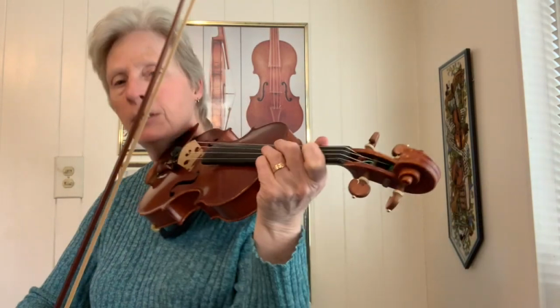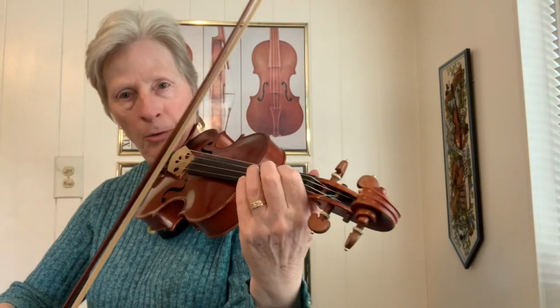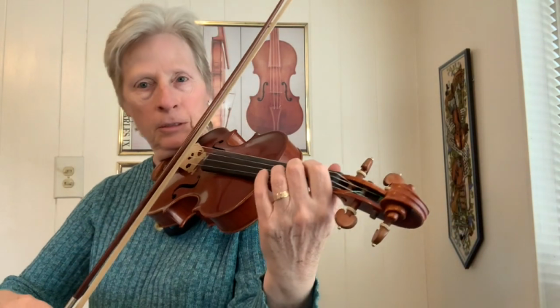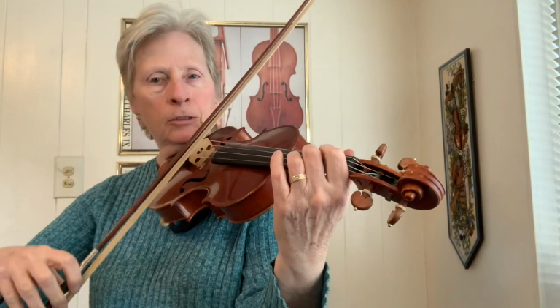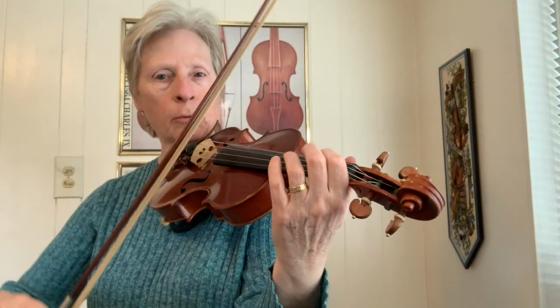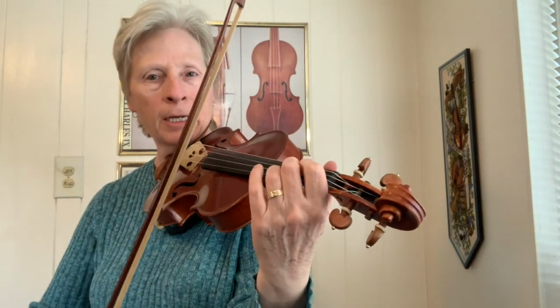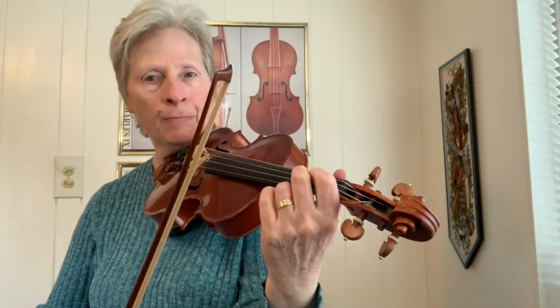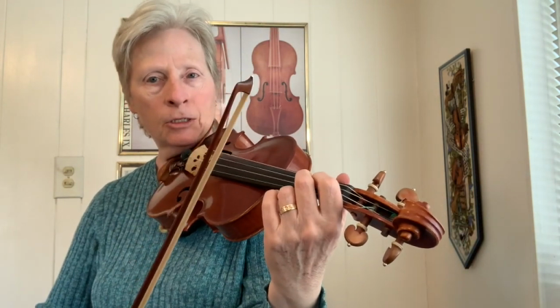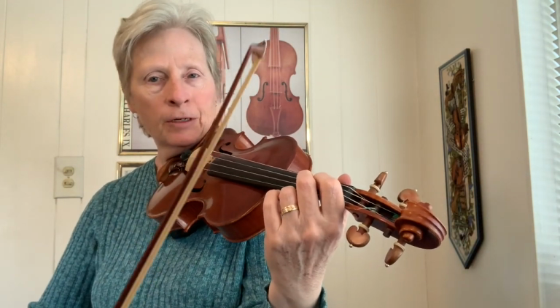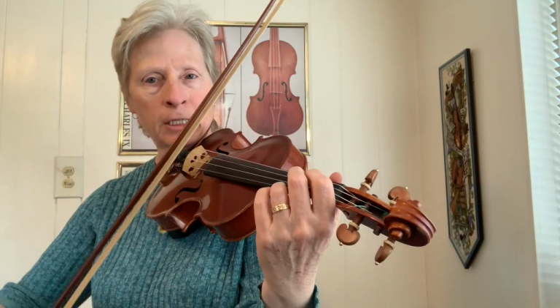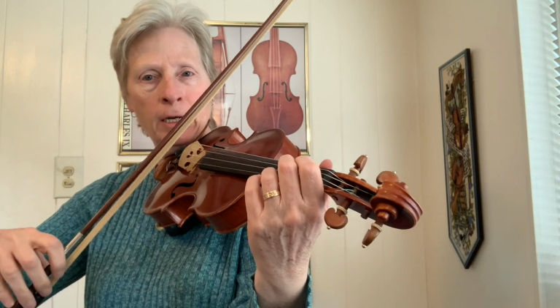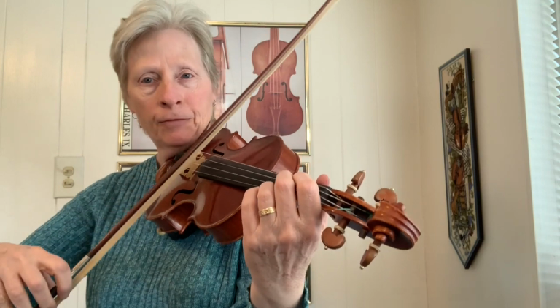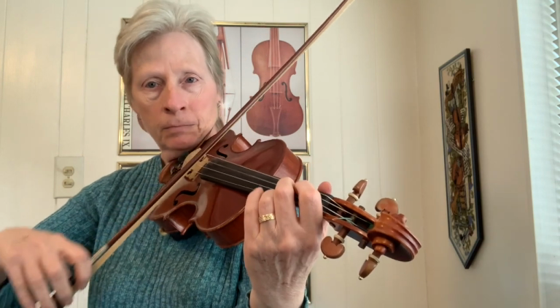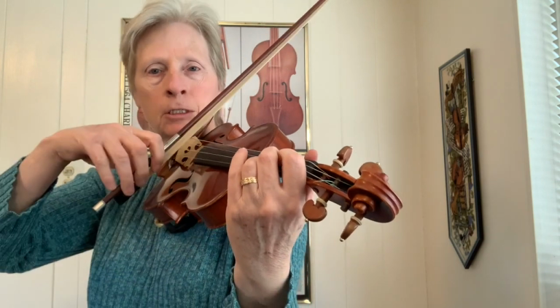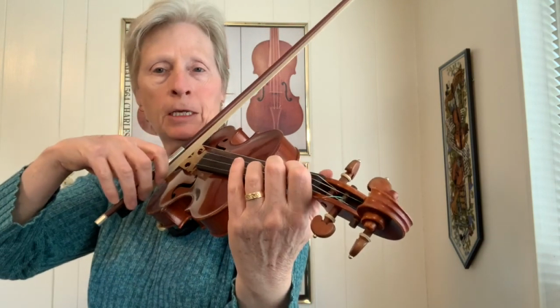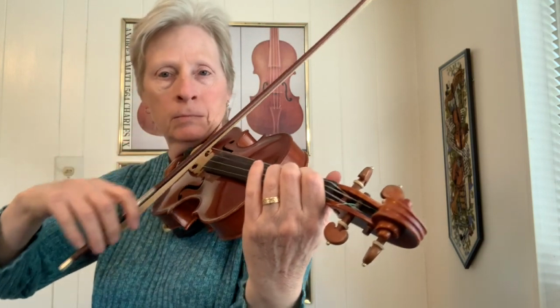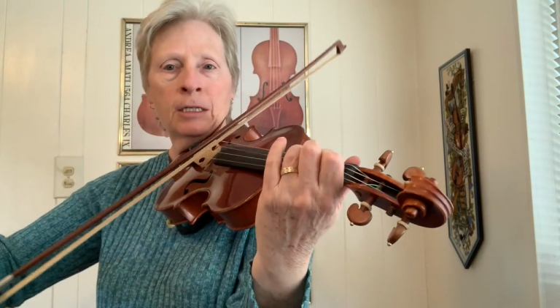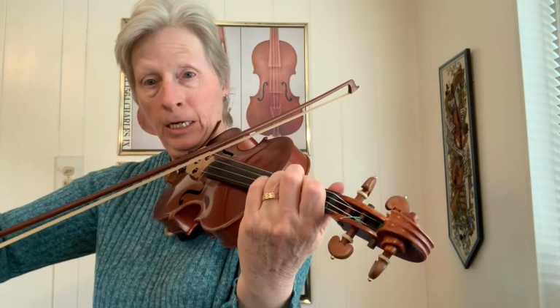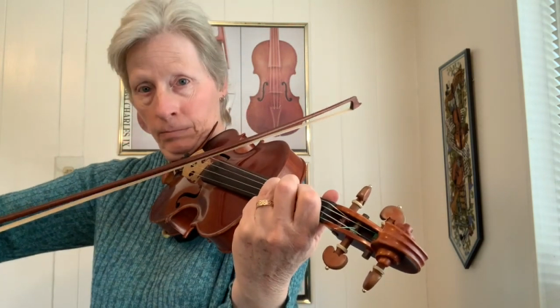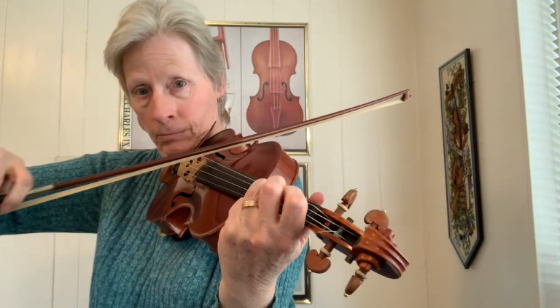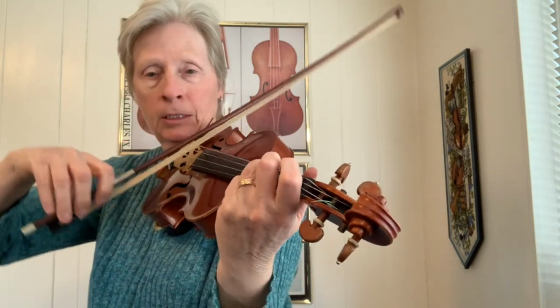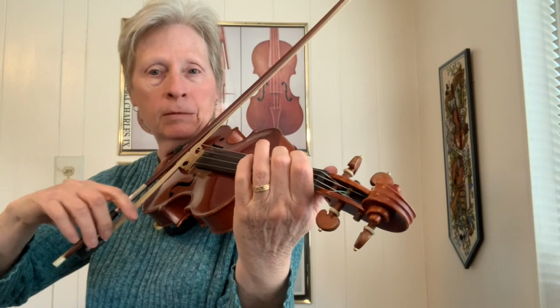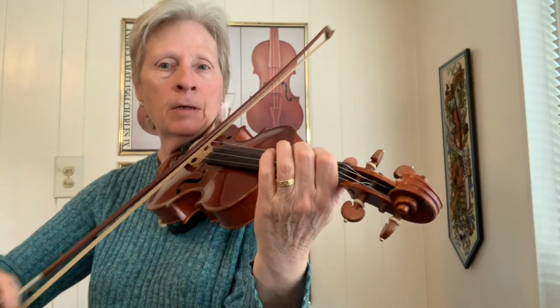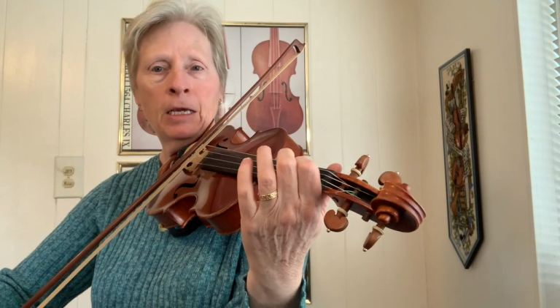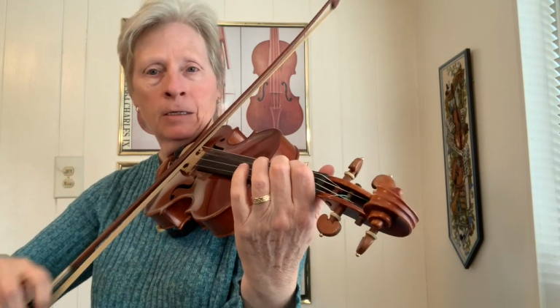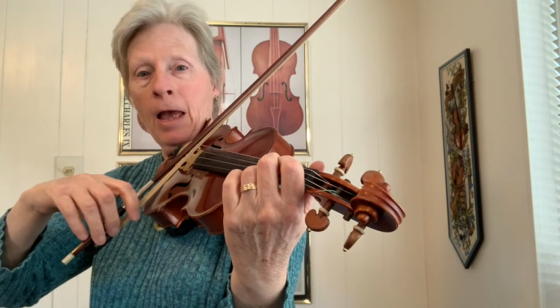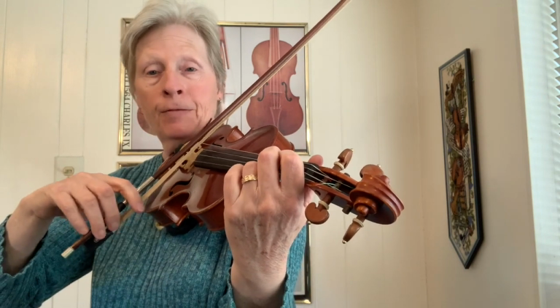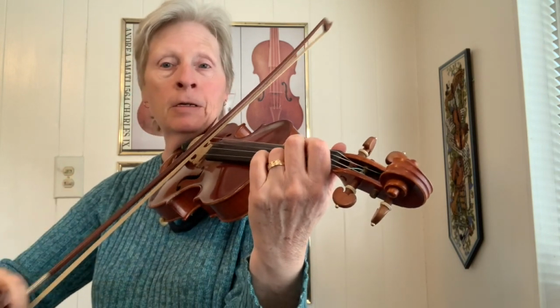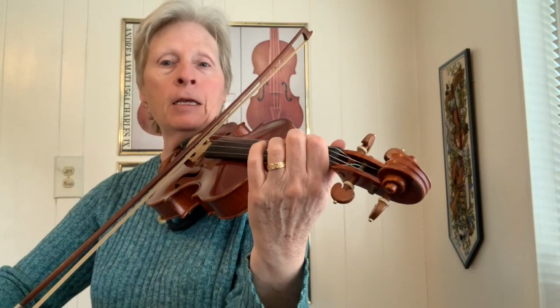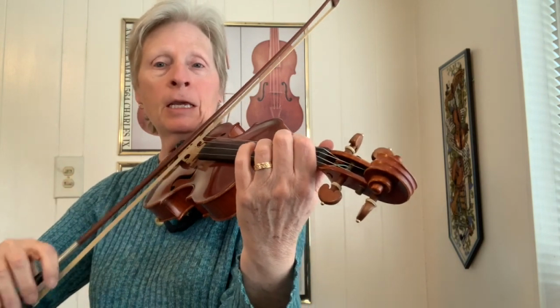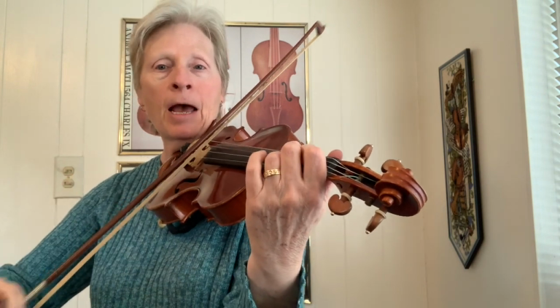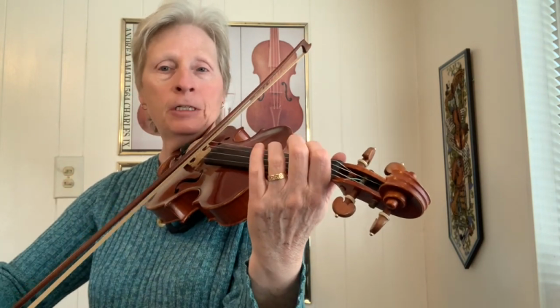The second part starts out with a pickup: second finger on the D string, an F. F to E, C, D, E, F, E, F, D.